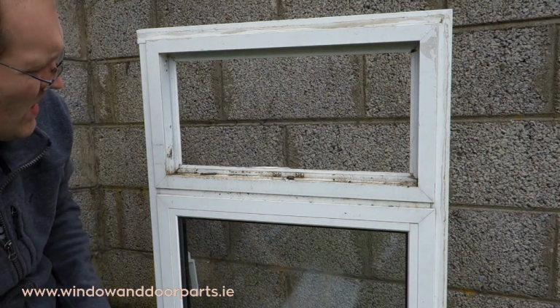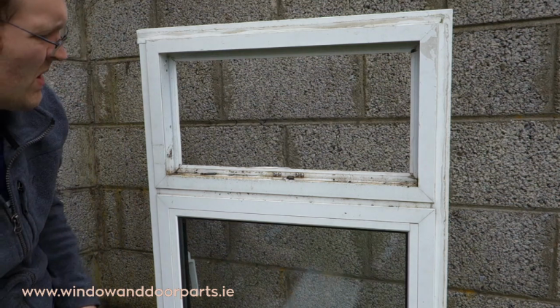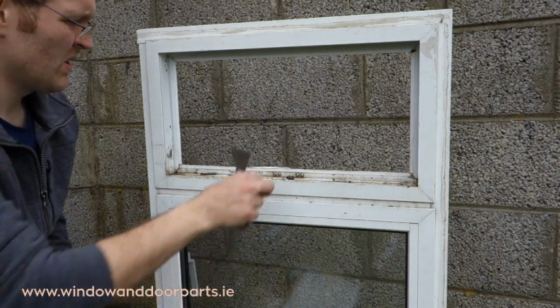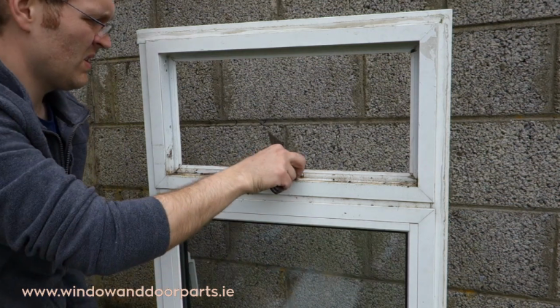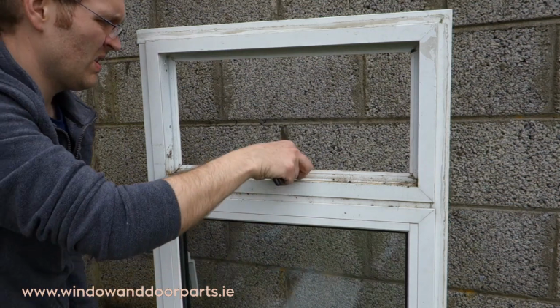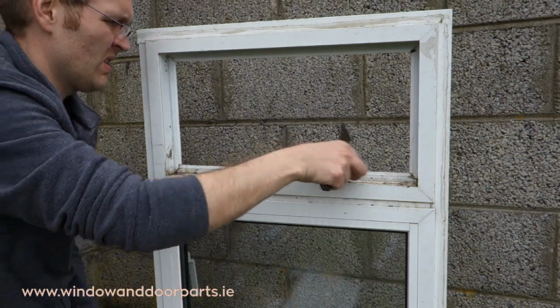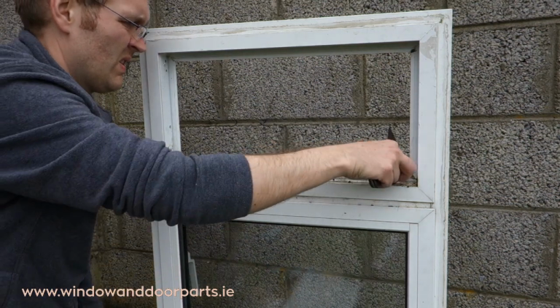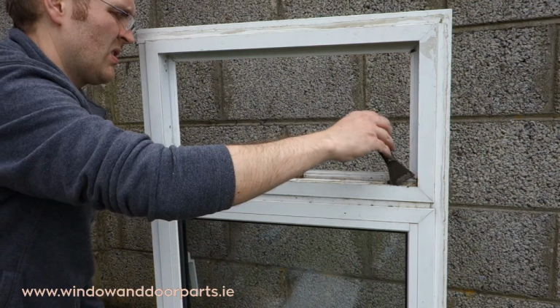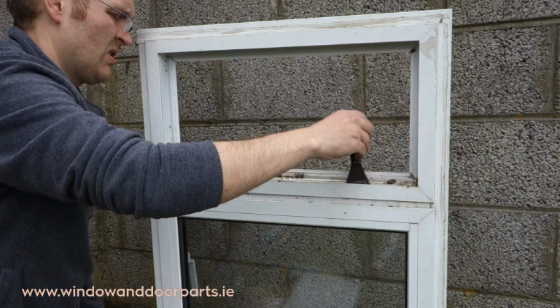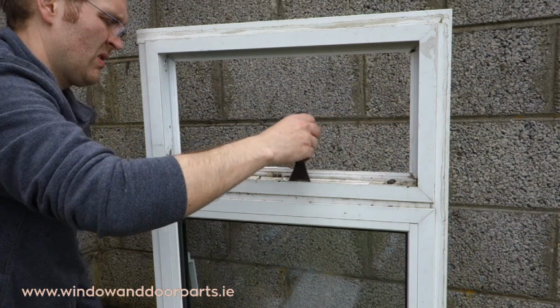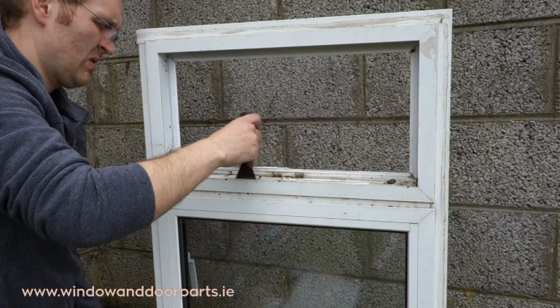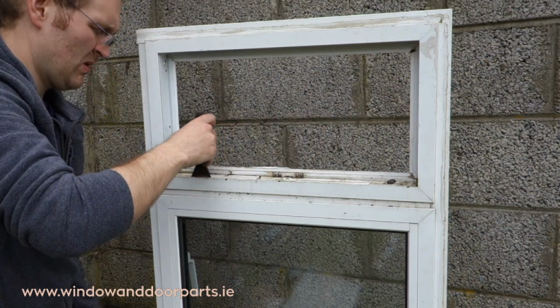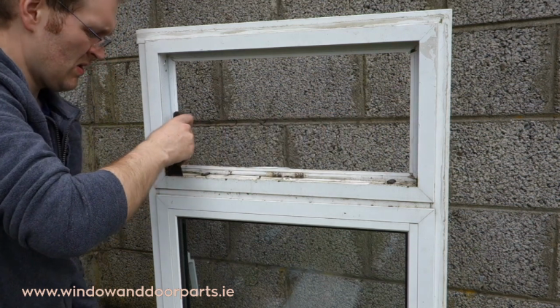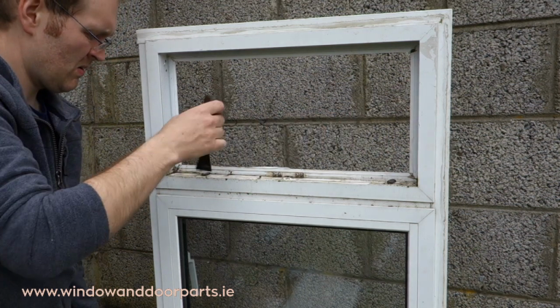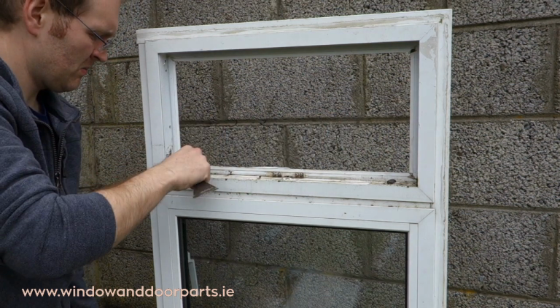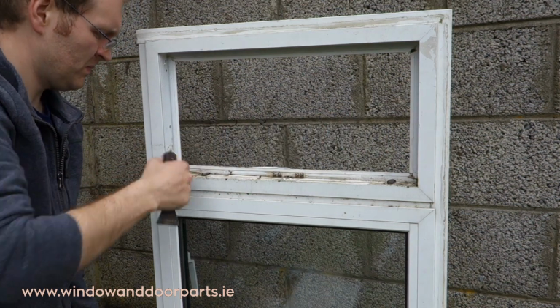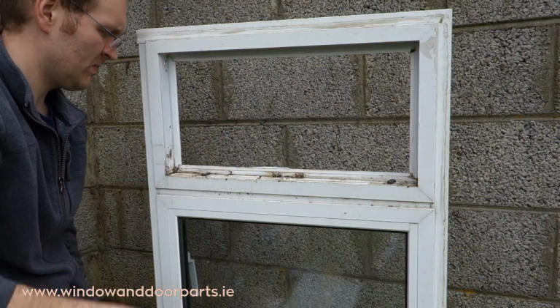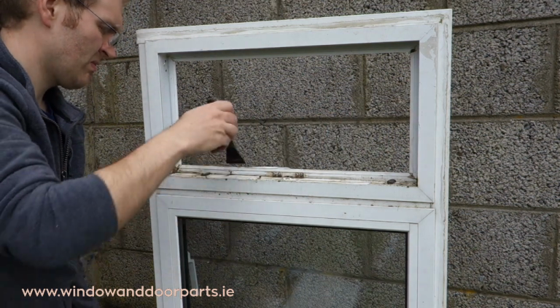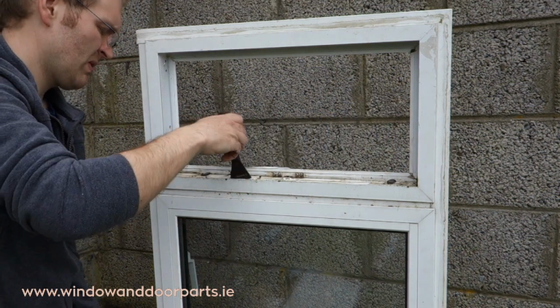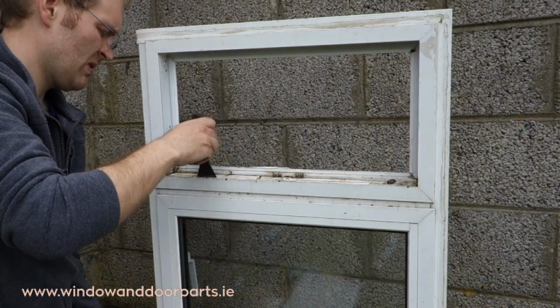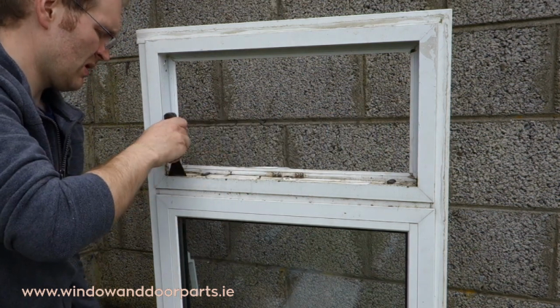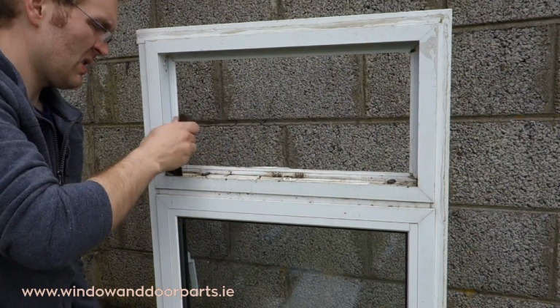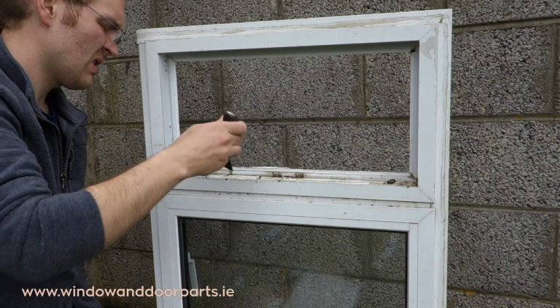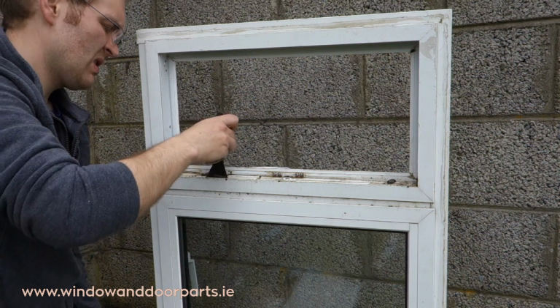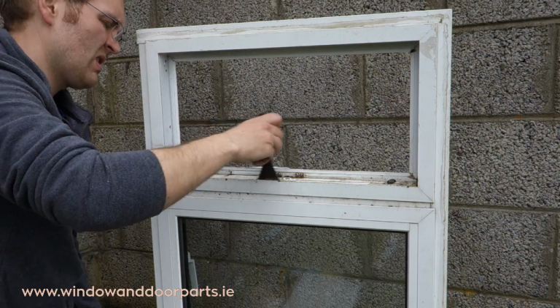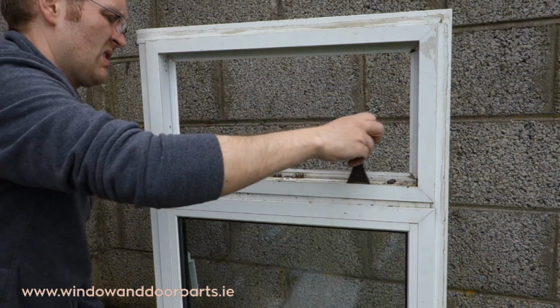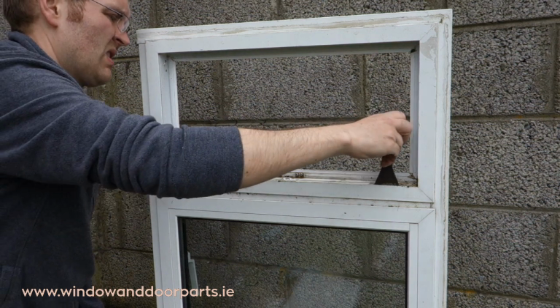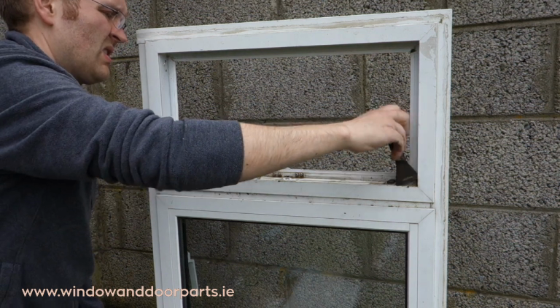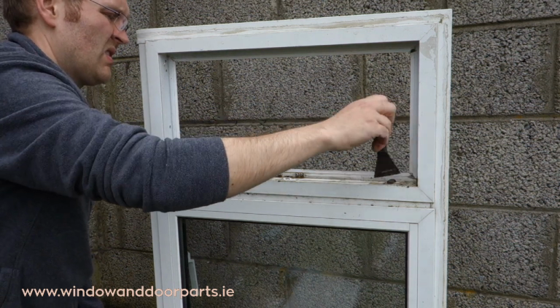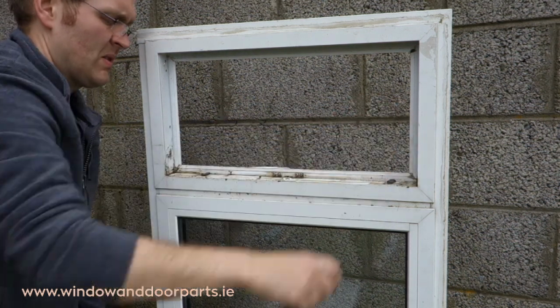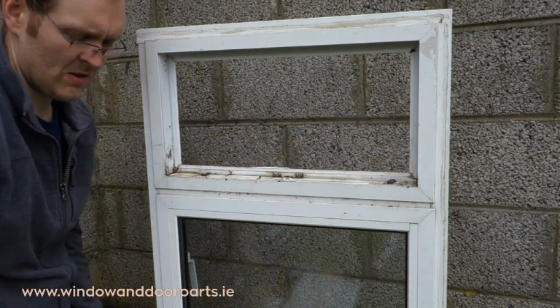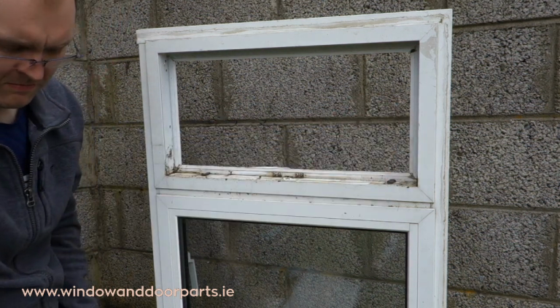Now you can go ahead and replace the window handle. Before you refit the glazing make sure the channels and grooves that hold the glazing beads are completely free from dirt and debris. Even a small piece of dirt can stop it from sitting in fully.